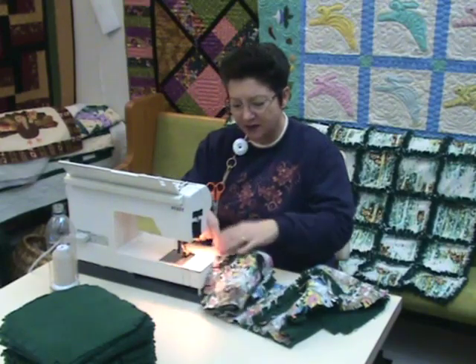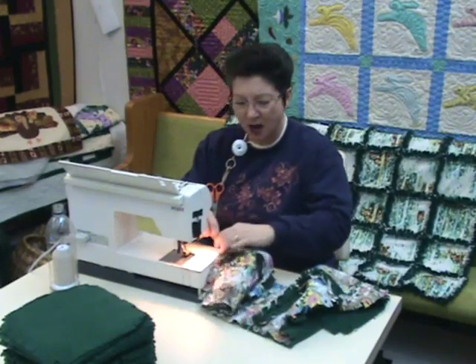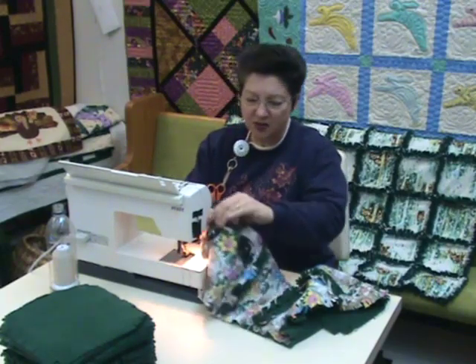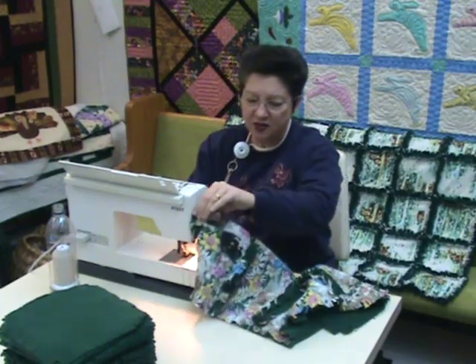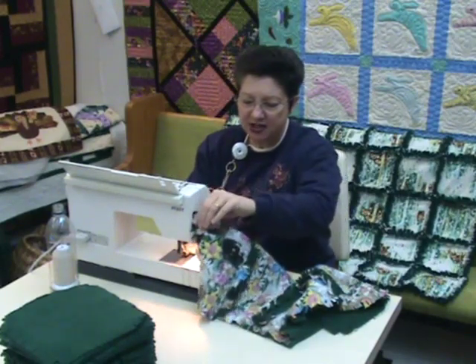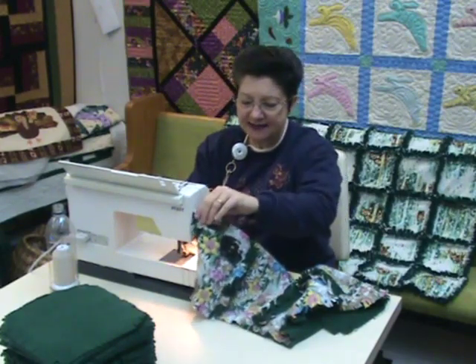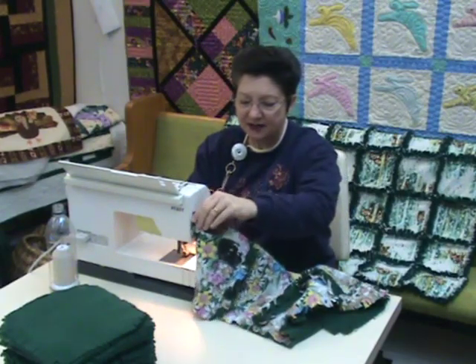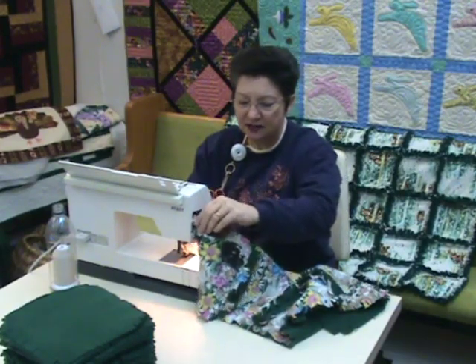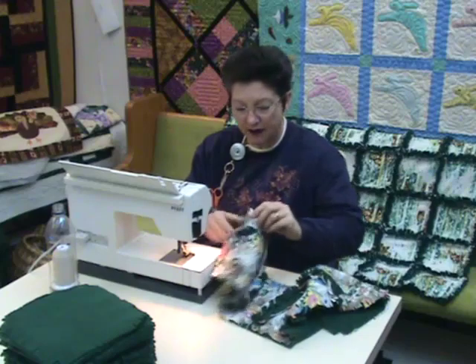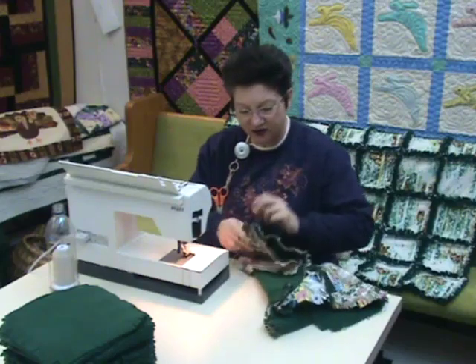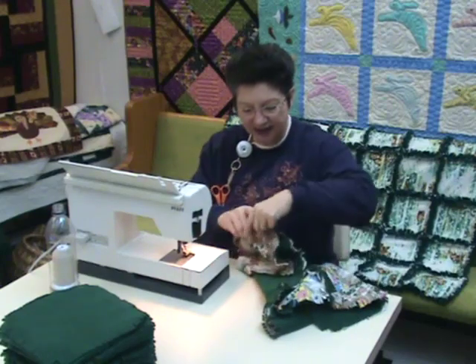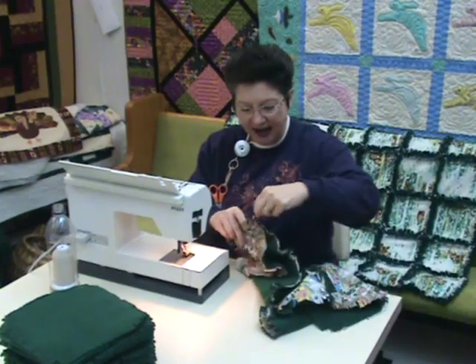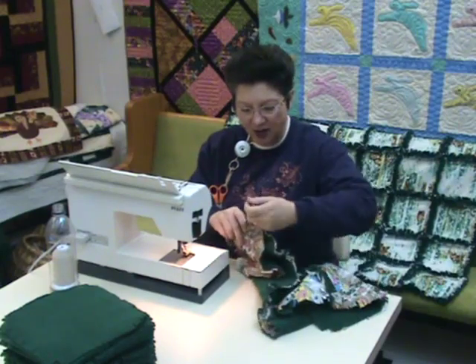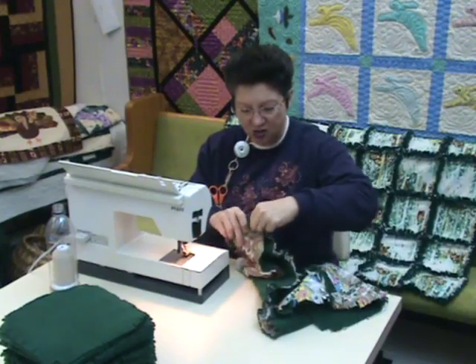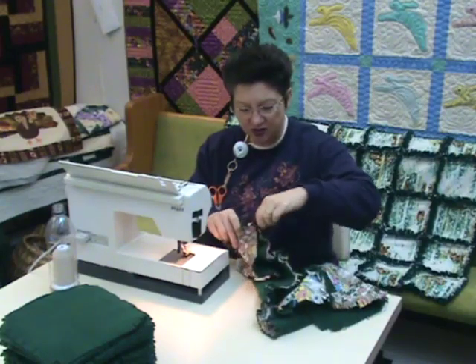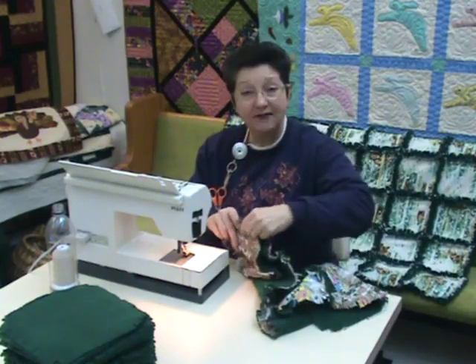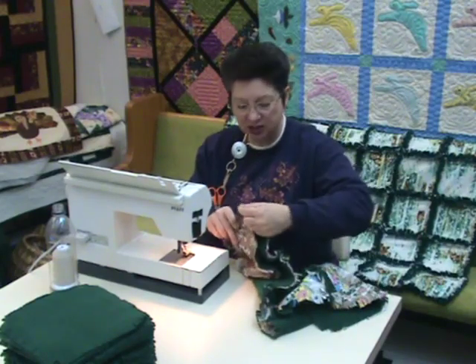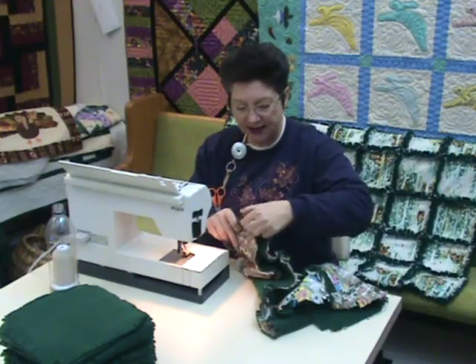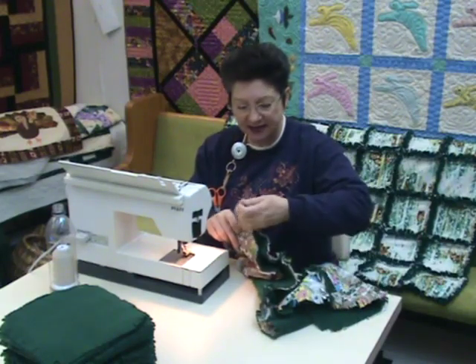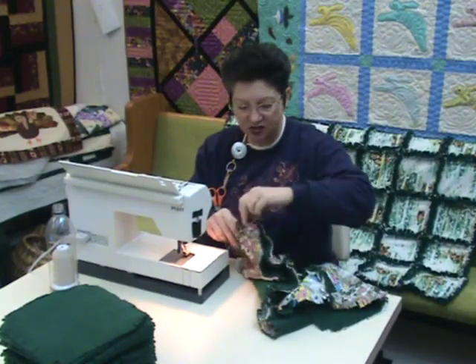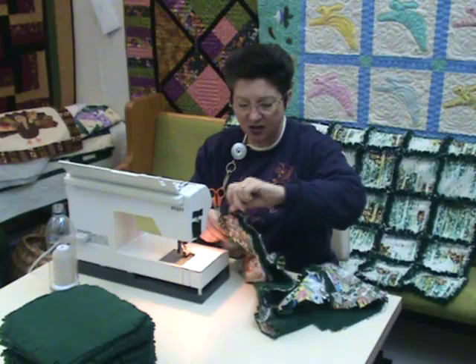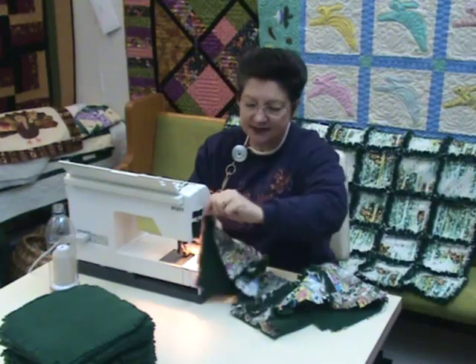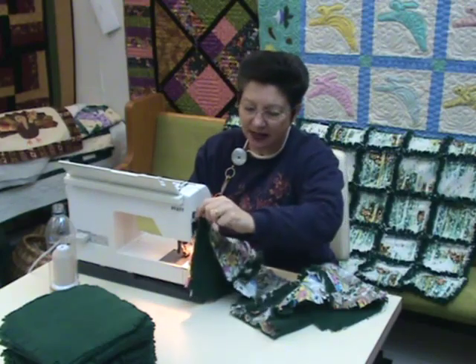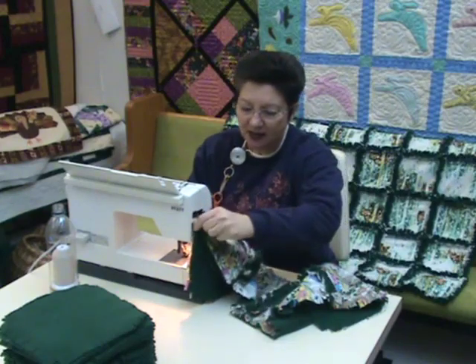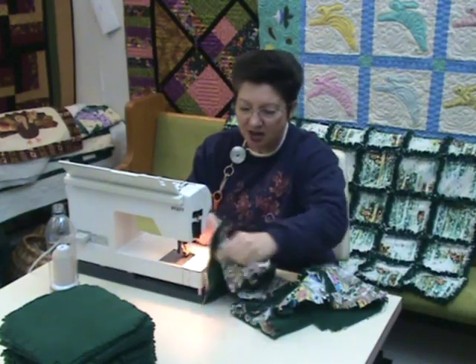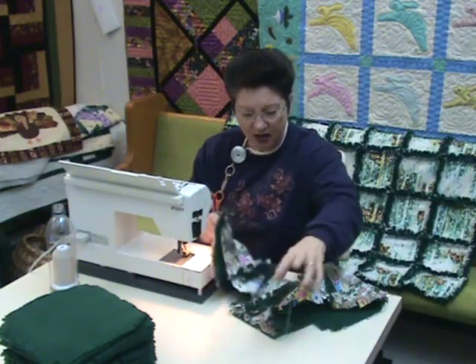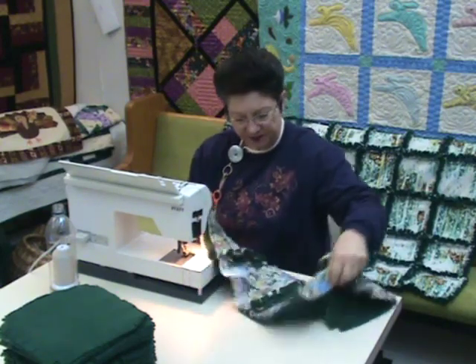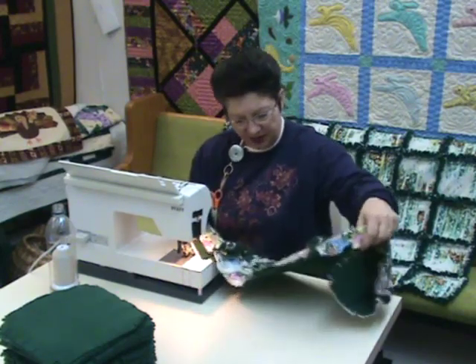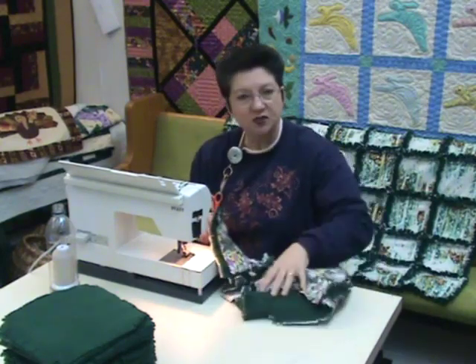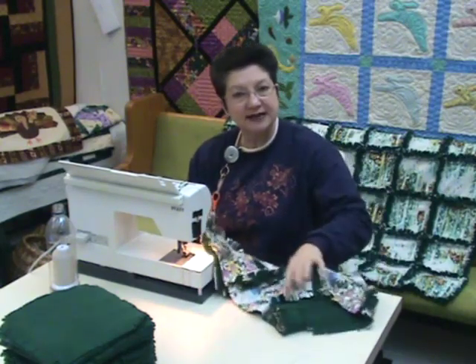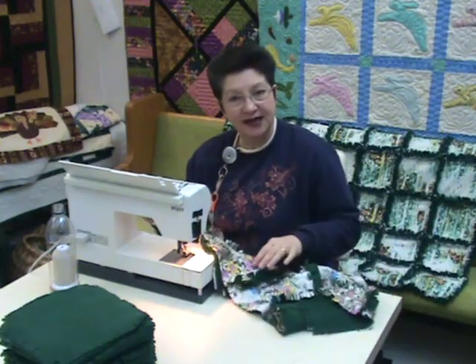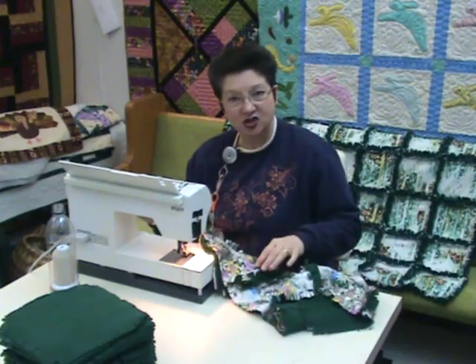I swapped to my other machine that has the built-in walking foot and it's going much quicker. So if you have a machine with that function, these are just so easy to make. Check your machine and see if it has that feature.